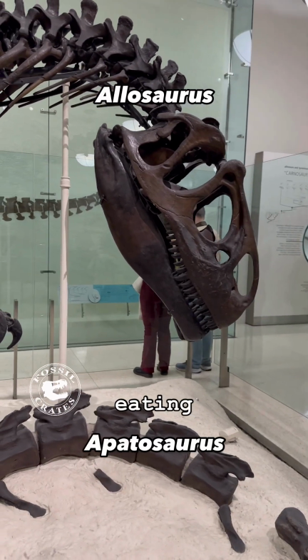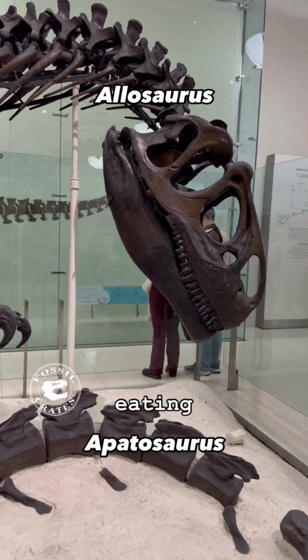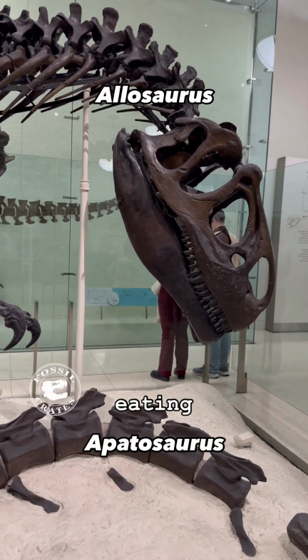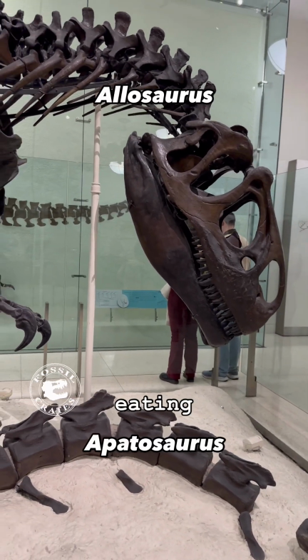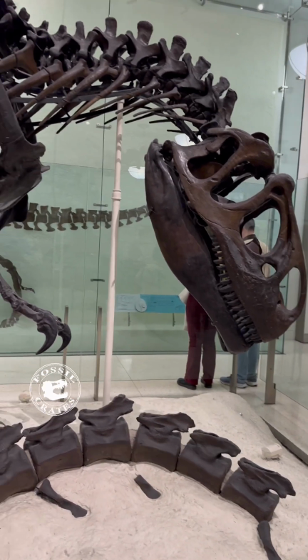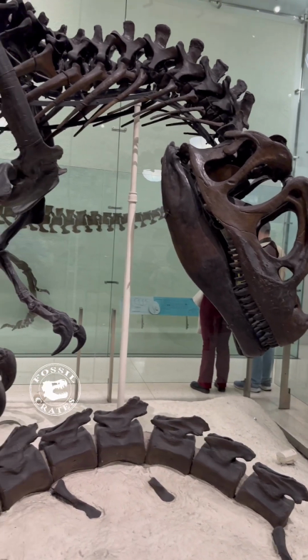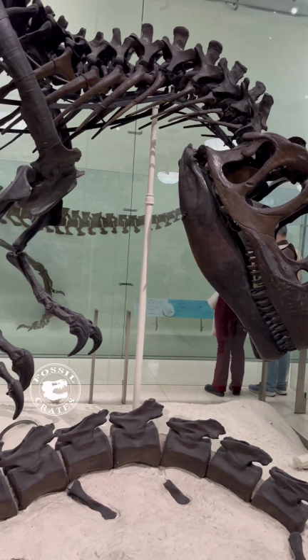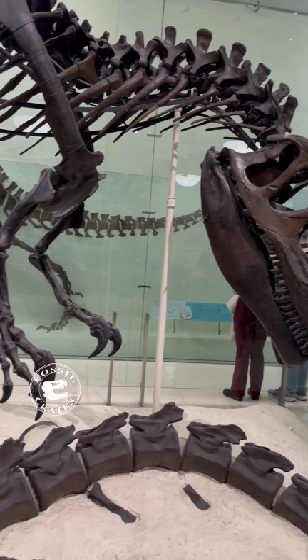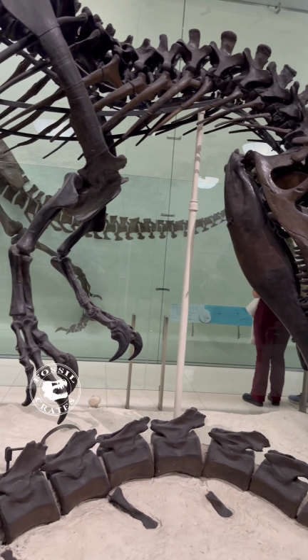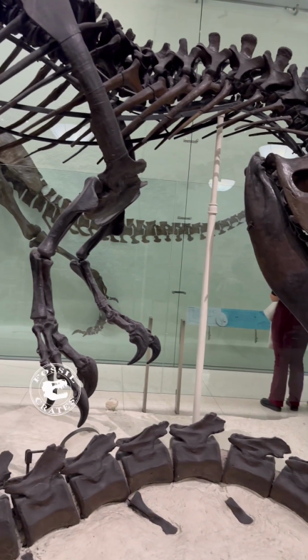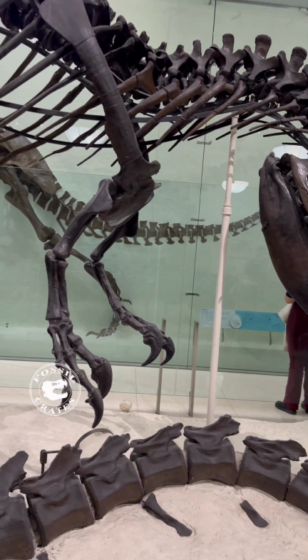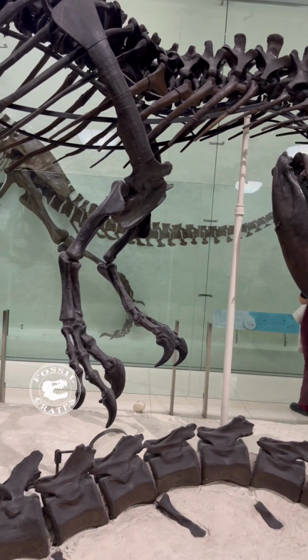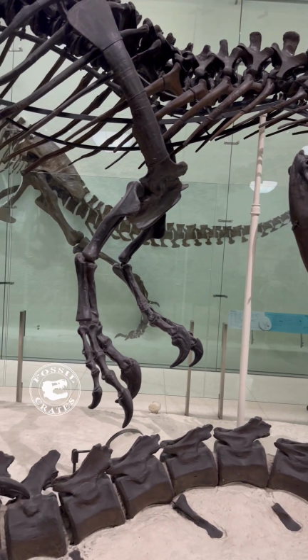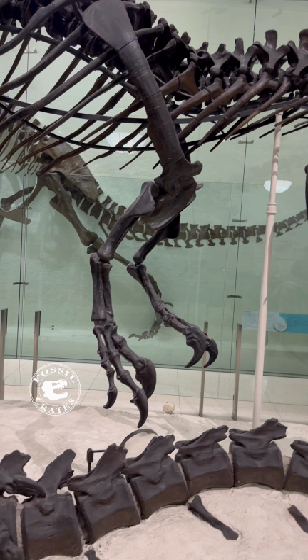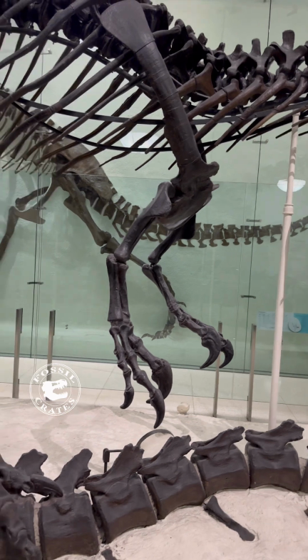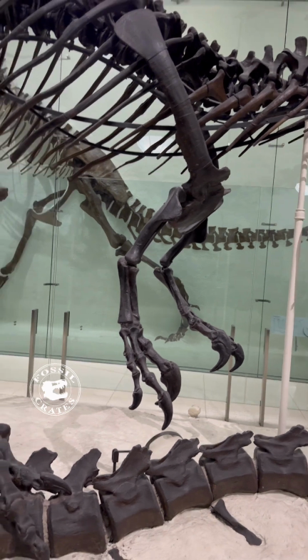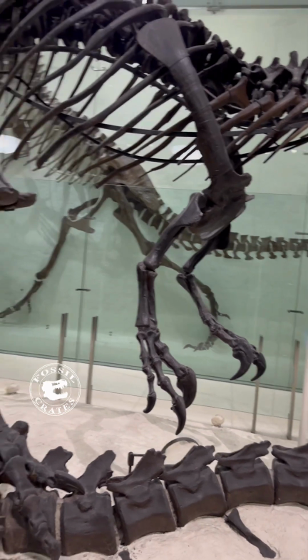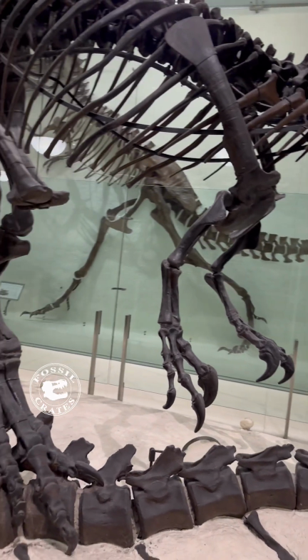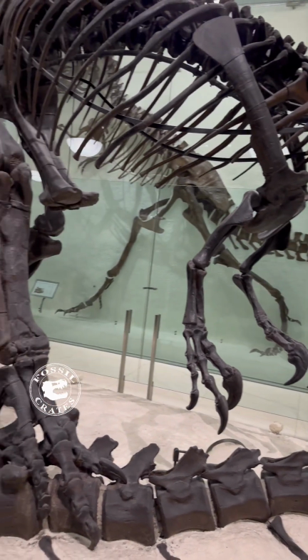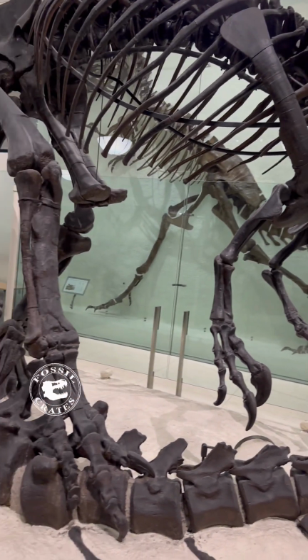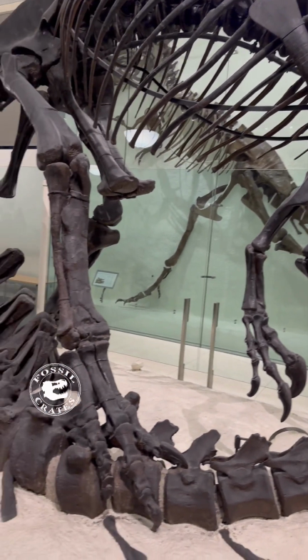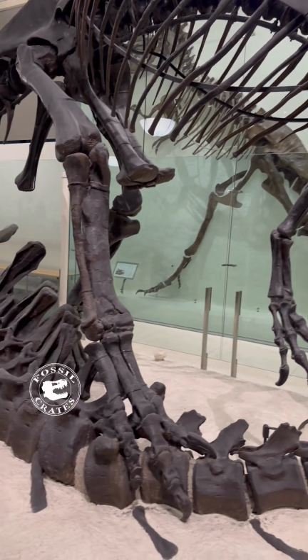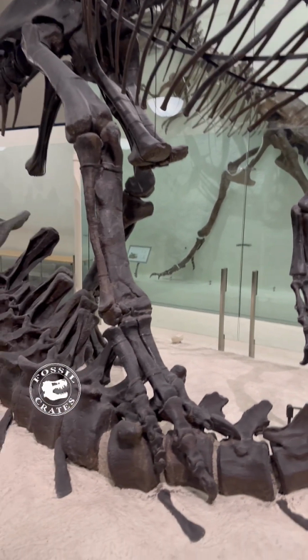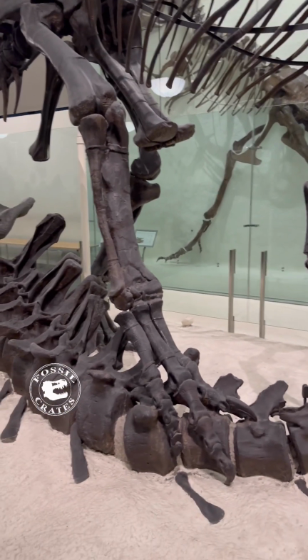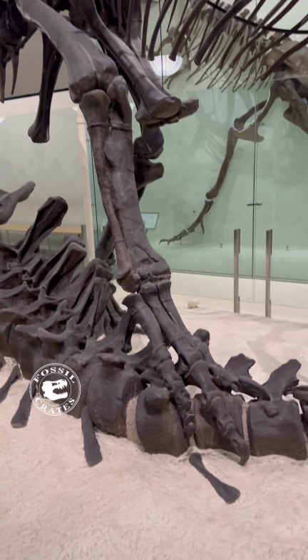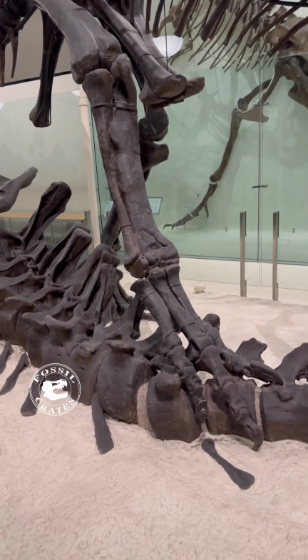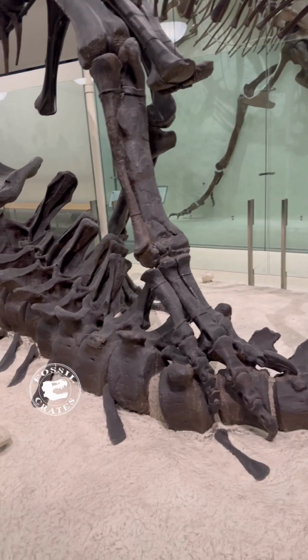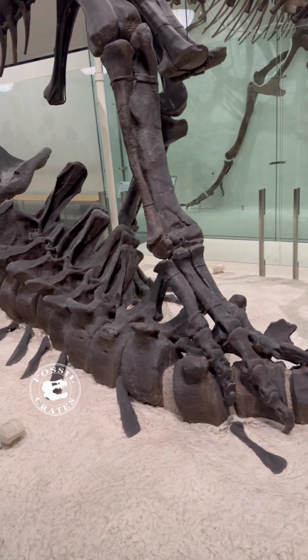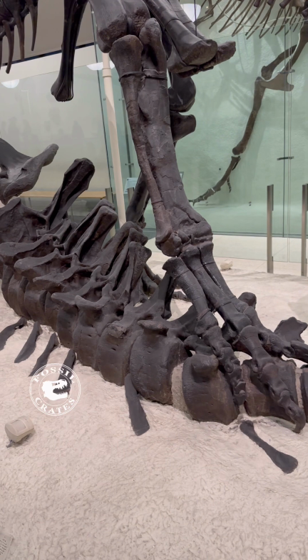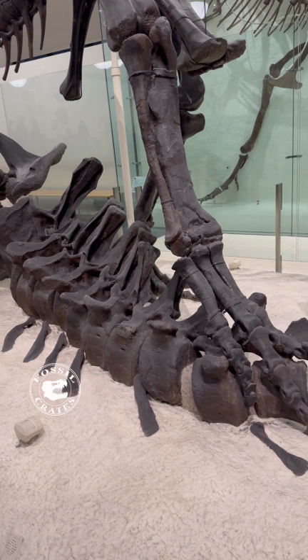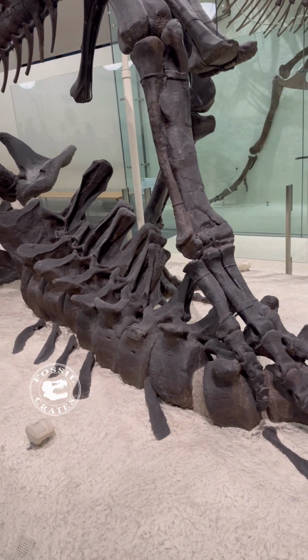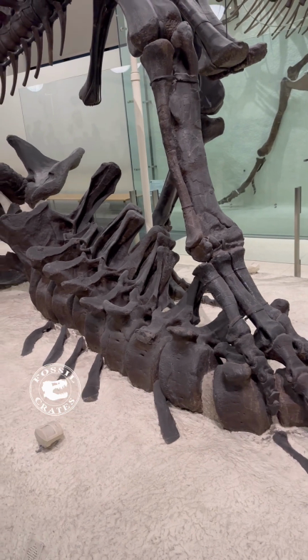Allosaurus munching on my beloved Apatosaurus. Not cool. This mount is legendary — first put up in 1907, it was the first freestanding theropod dinosaur.